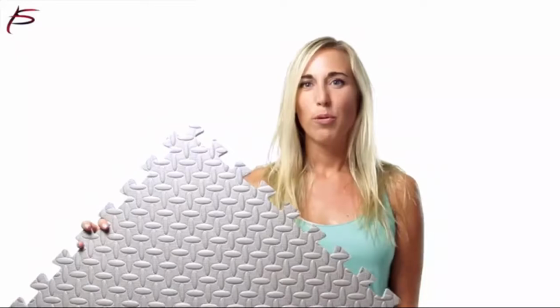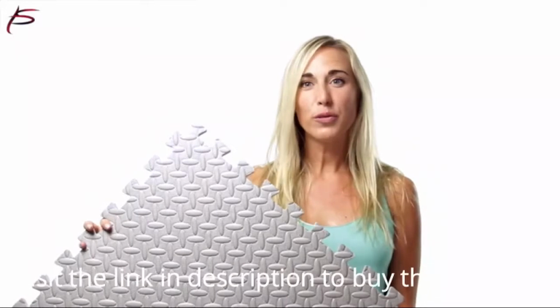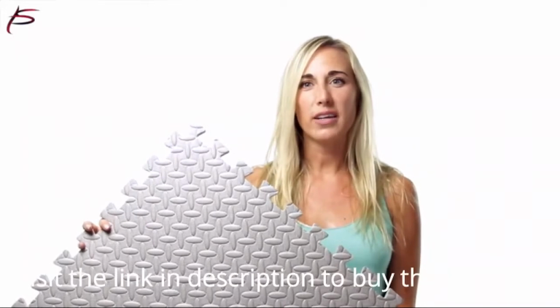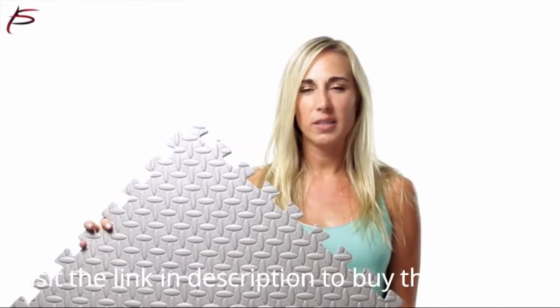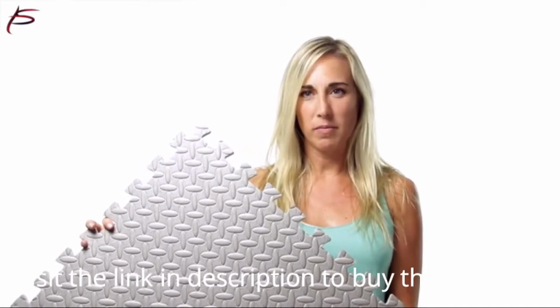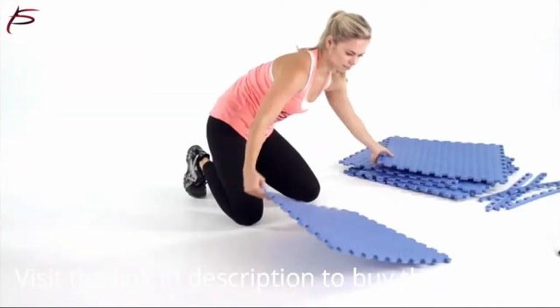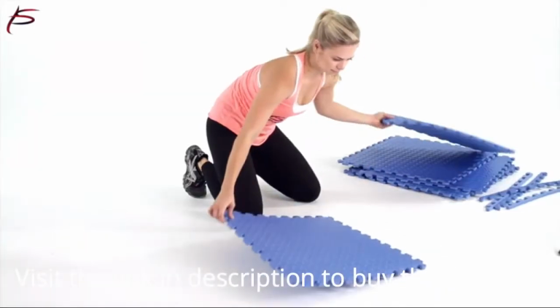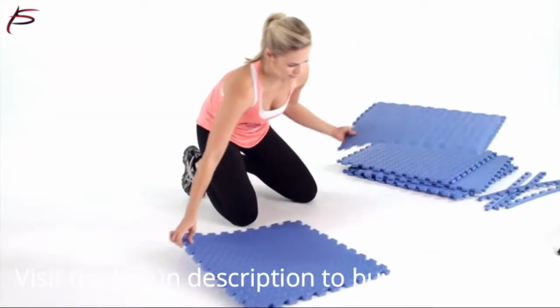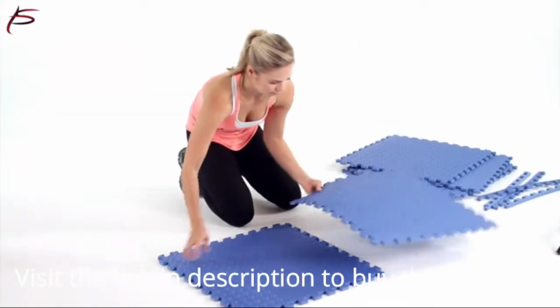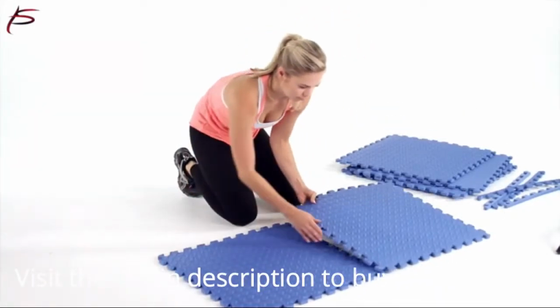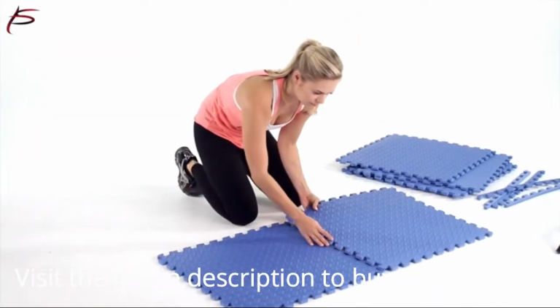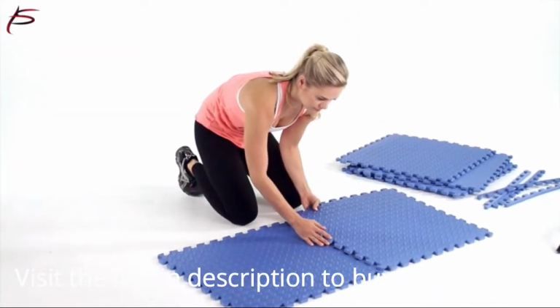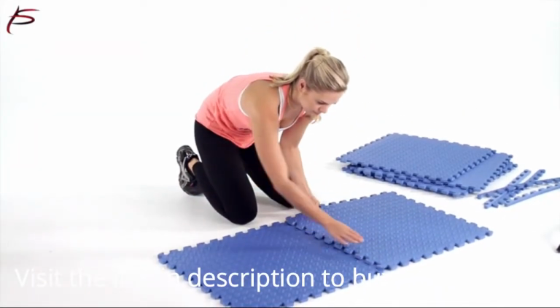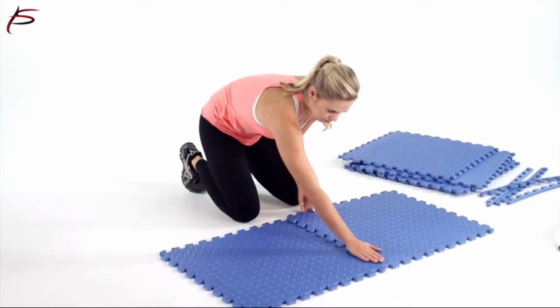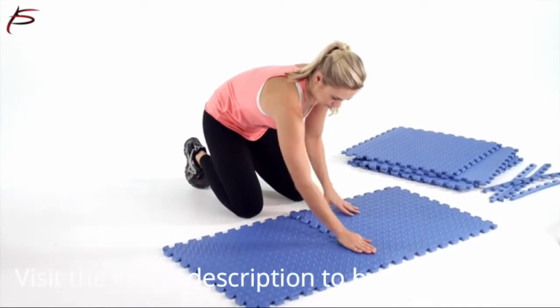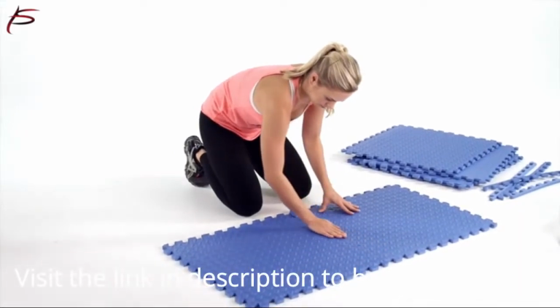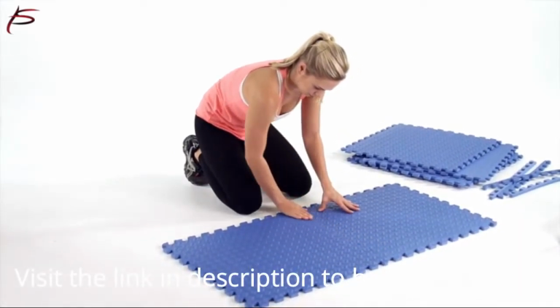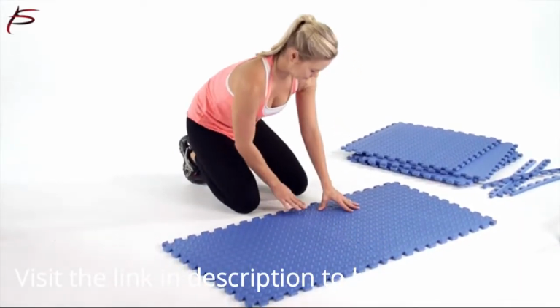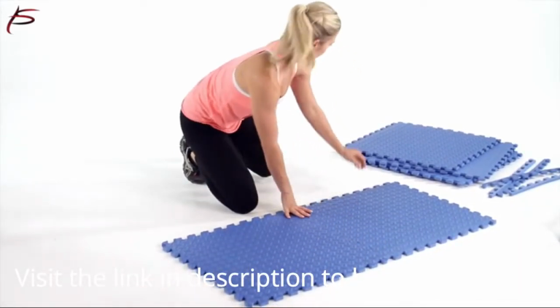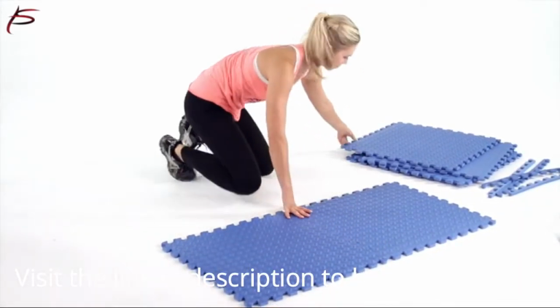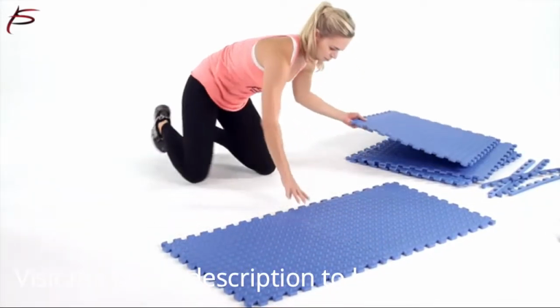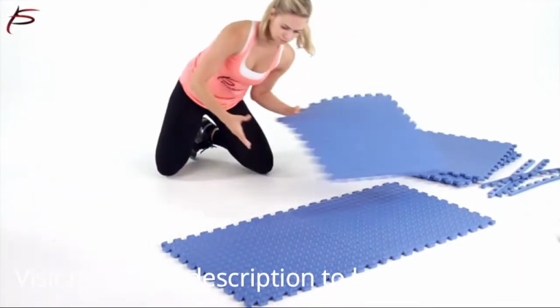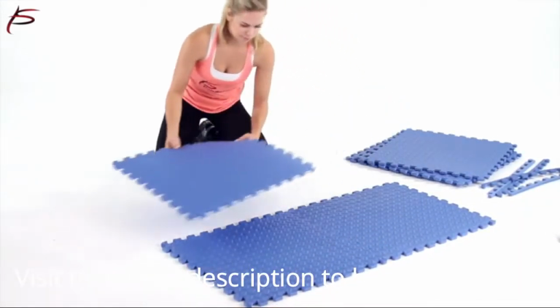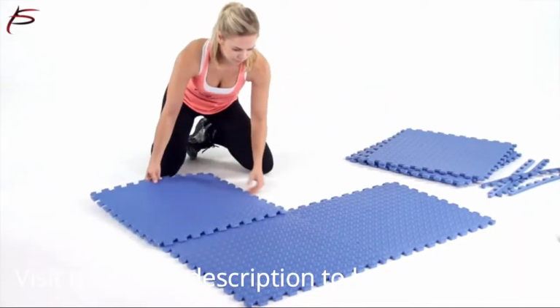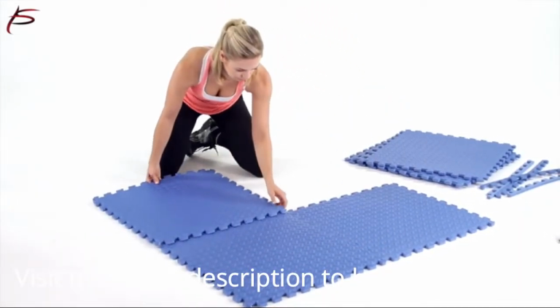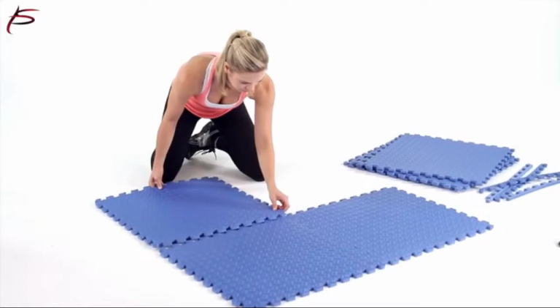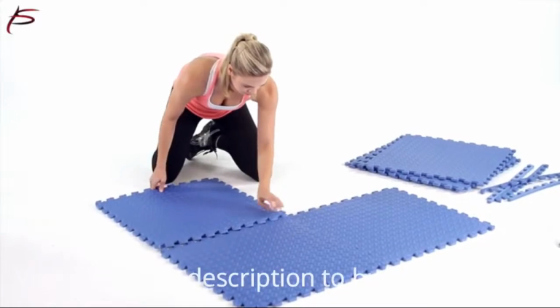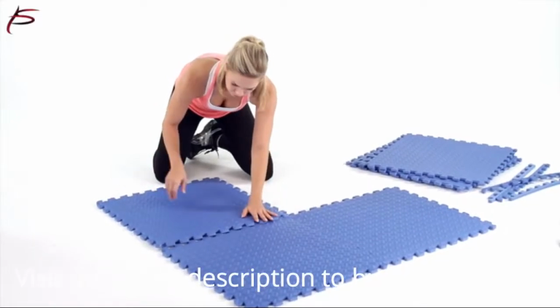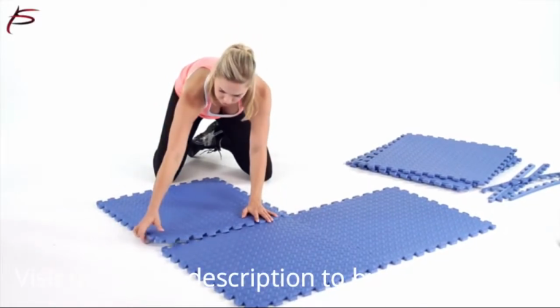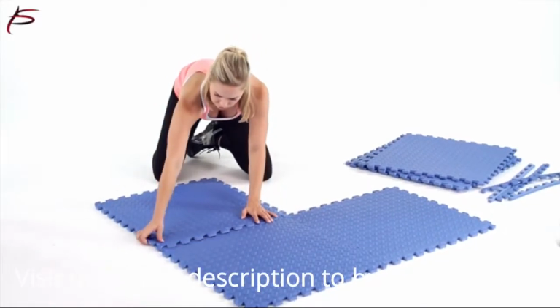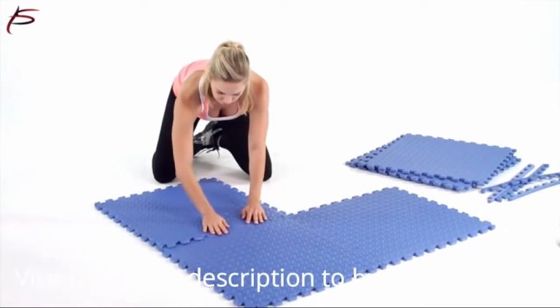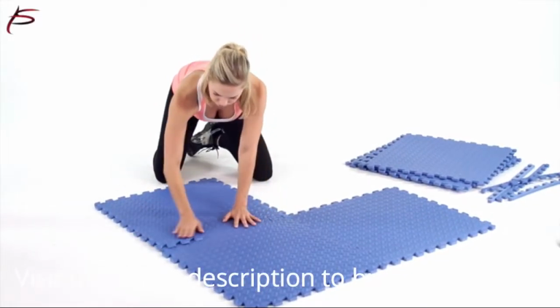ProSource Exercise Puzzle Mat is an ideal and convenient option for lining gym floors, studios, workout rooms, weight training areas, yoga, pilates, gymnastics studios, and boxing gyms.